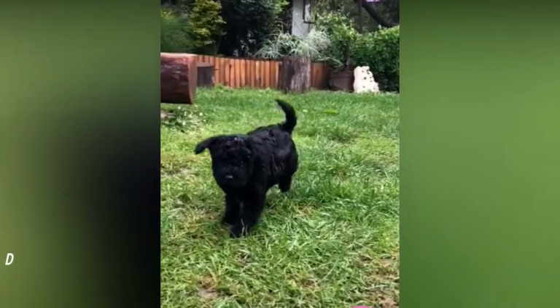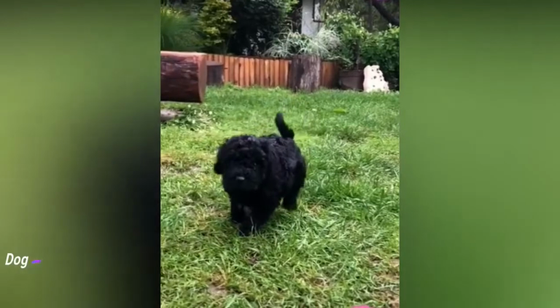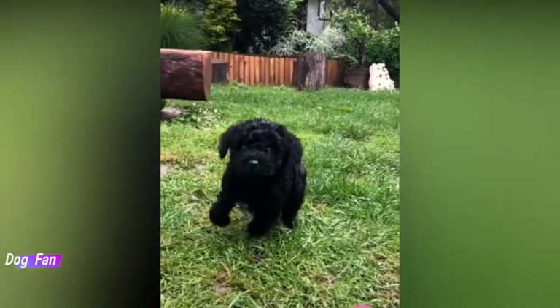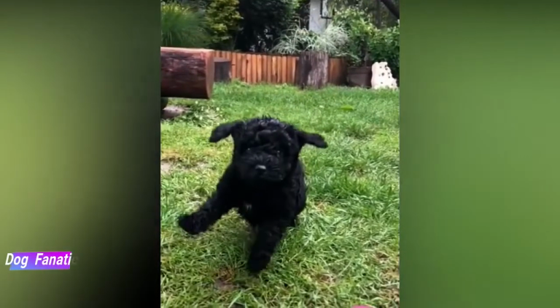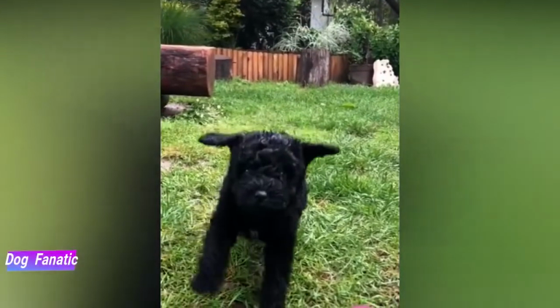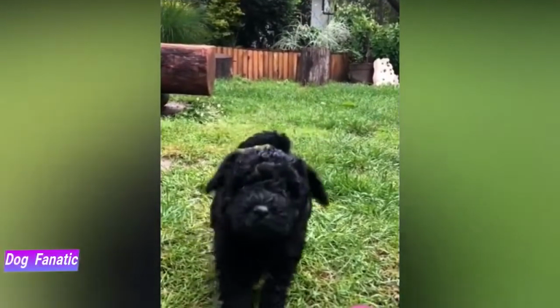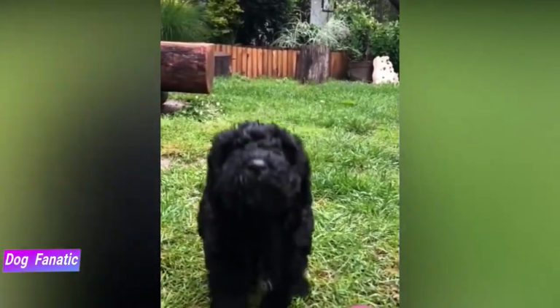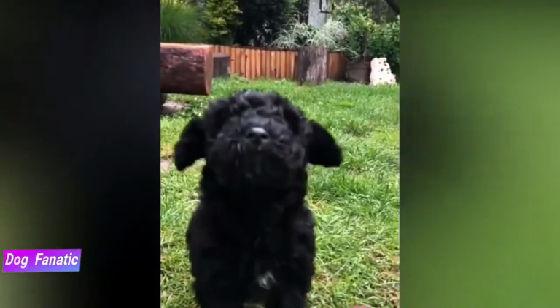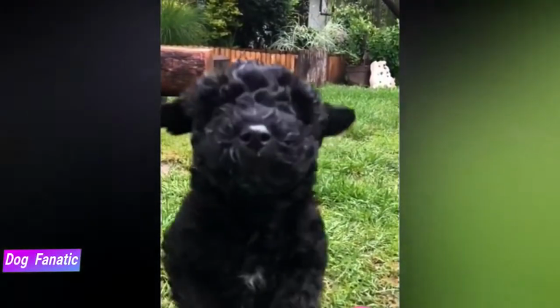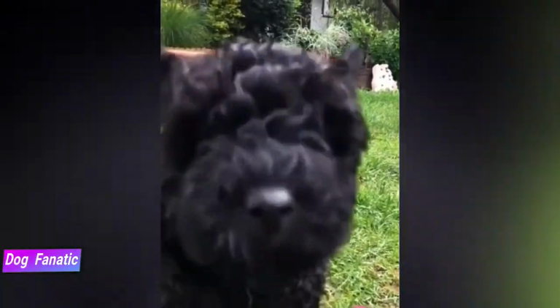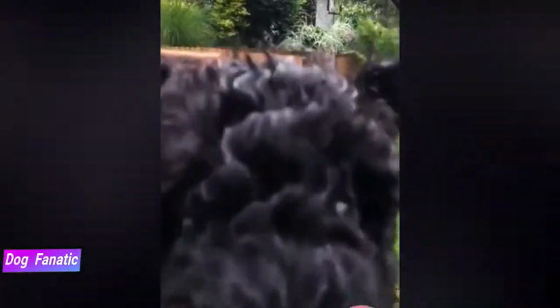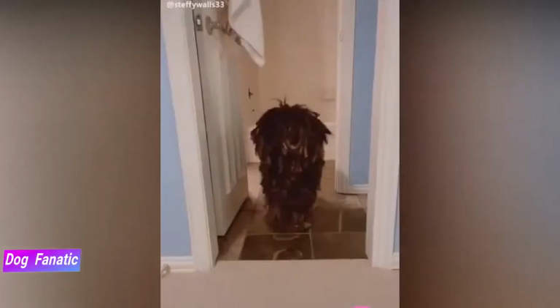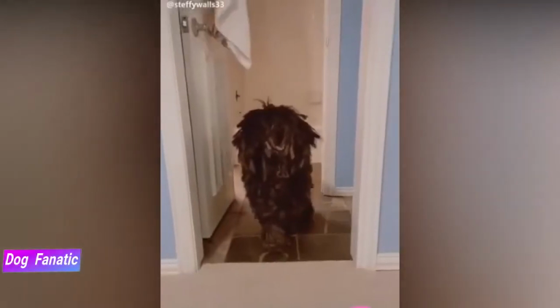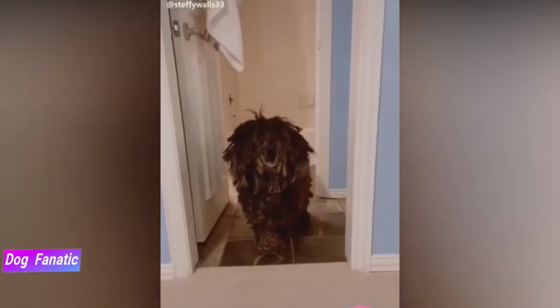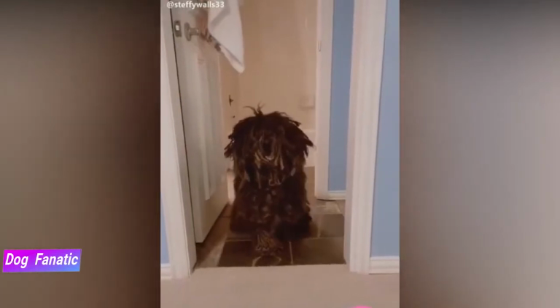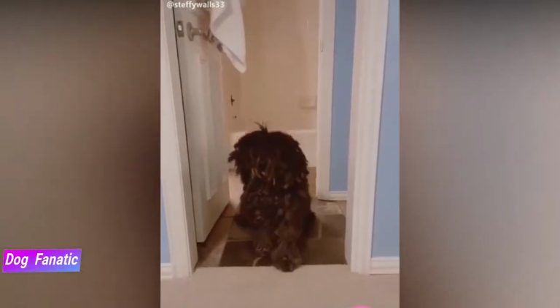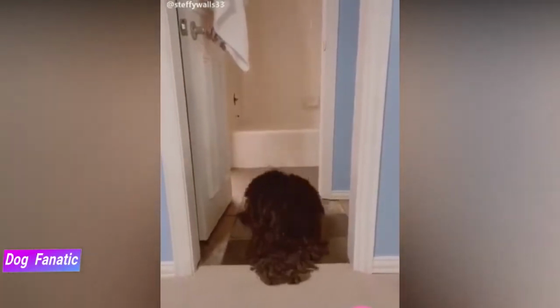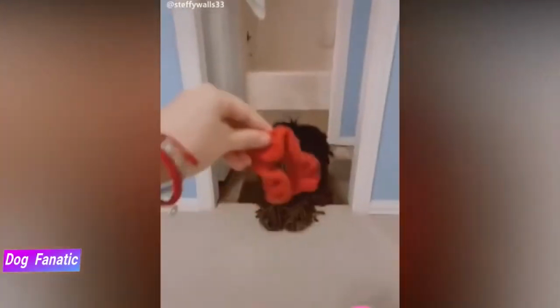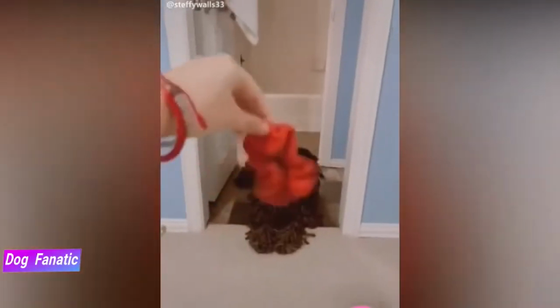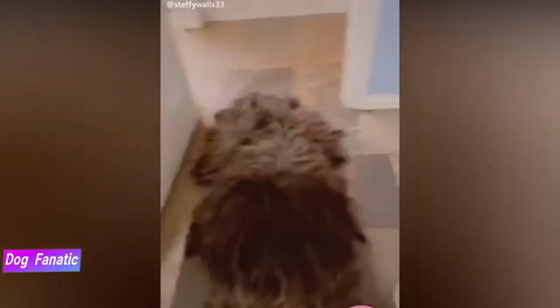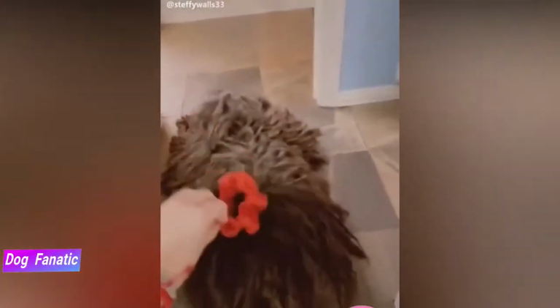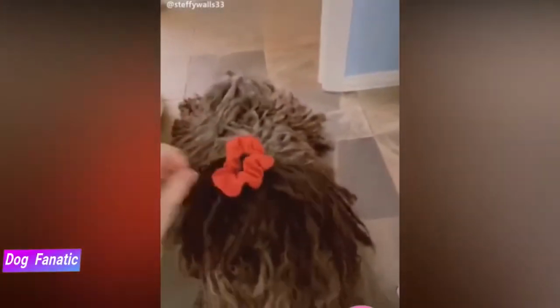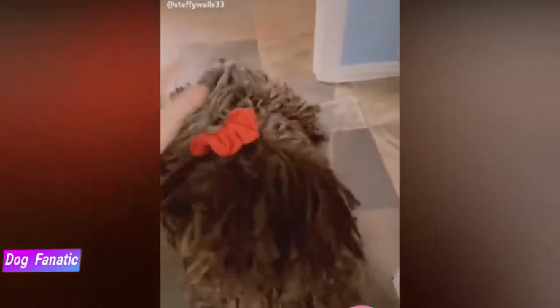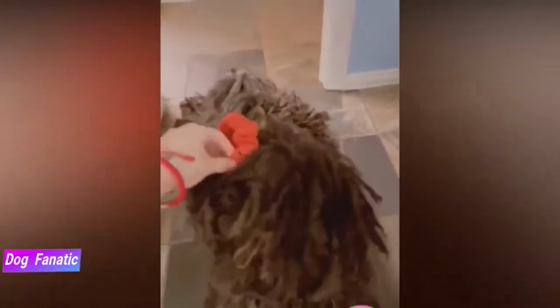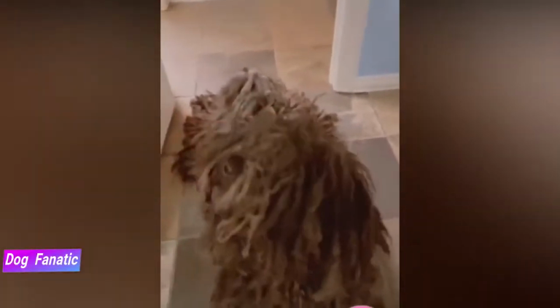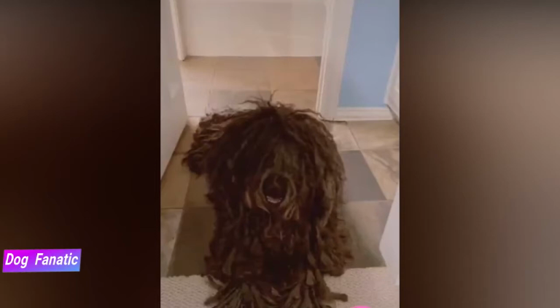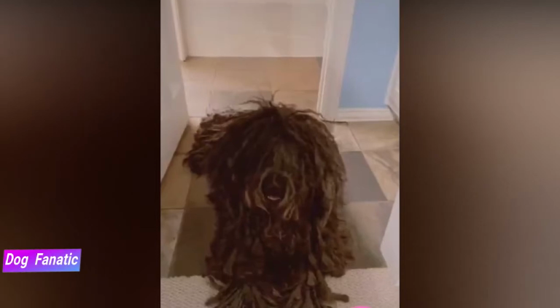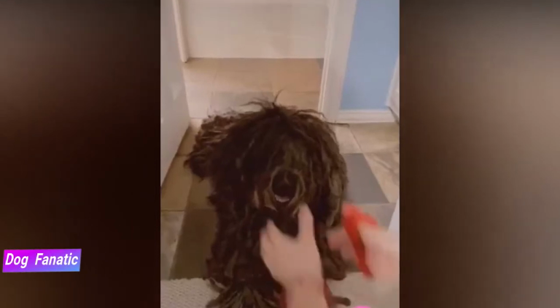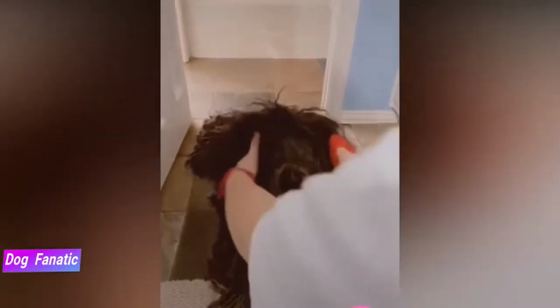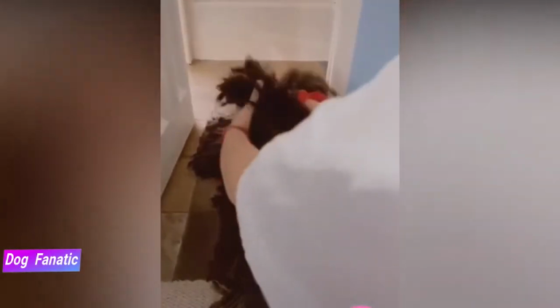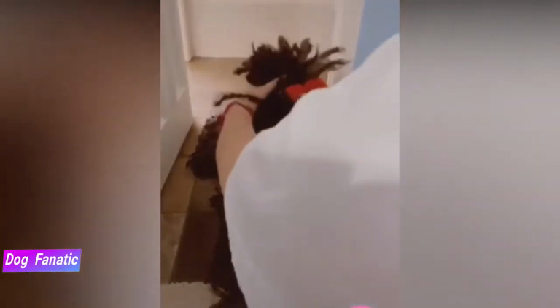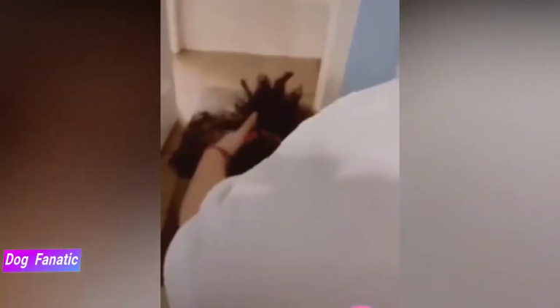Always try to meet at least one of the parents — usually the mother is the one who's available — to ensure that they have nice temperaments that you're comfortable with. Meeting siblings or other relatives of the parents is also helpful for evaluating what a puppy will be like when he grows up.